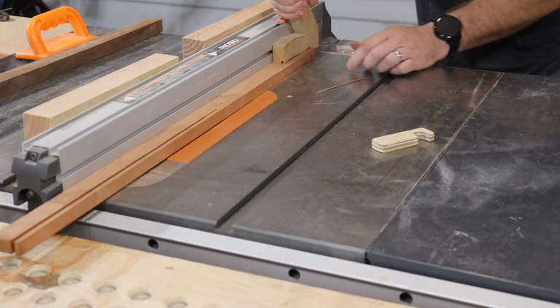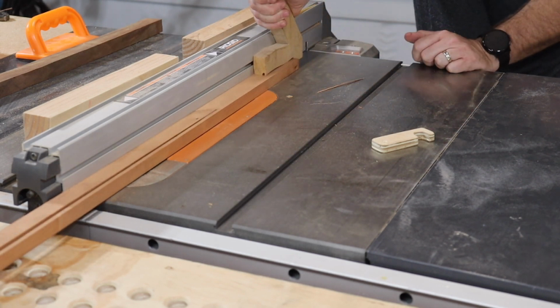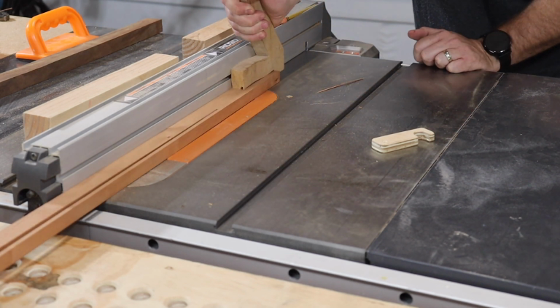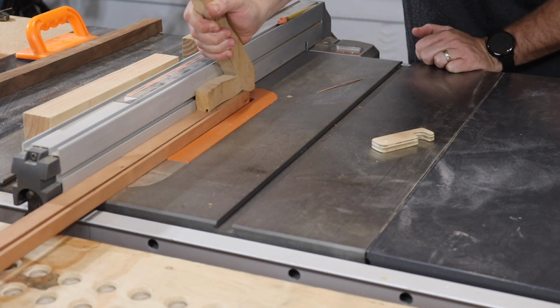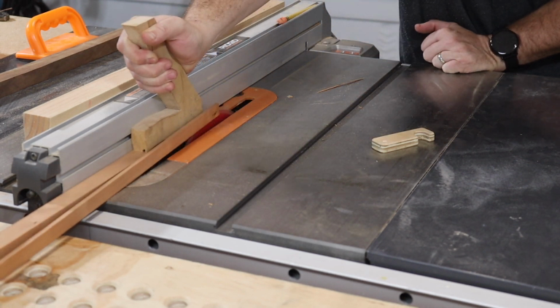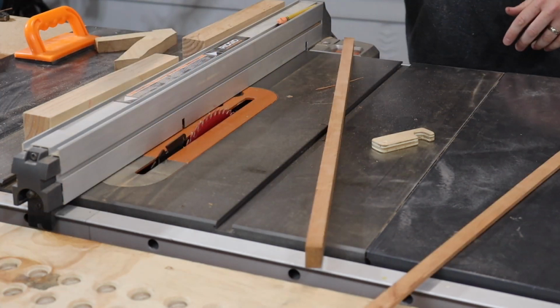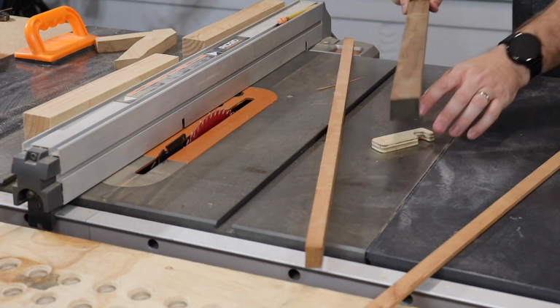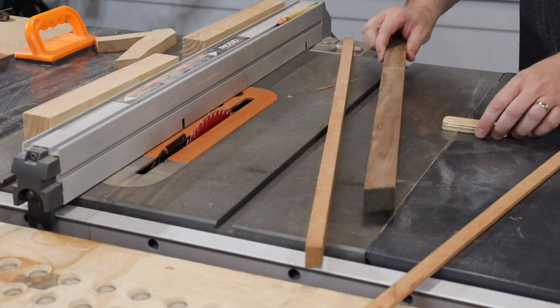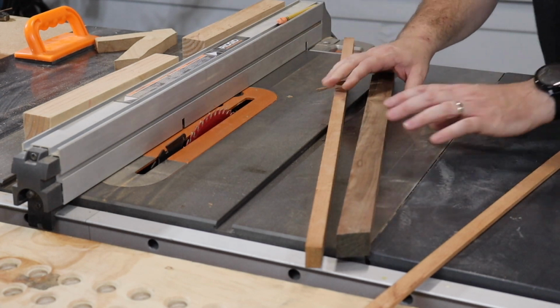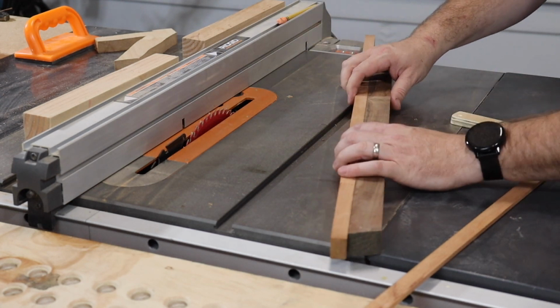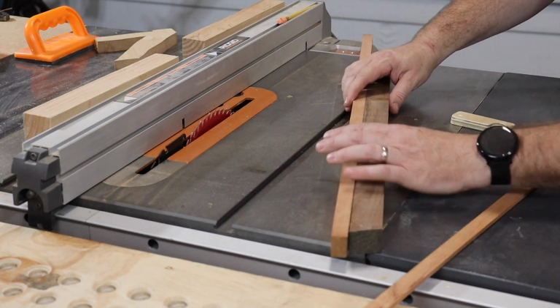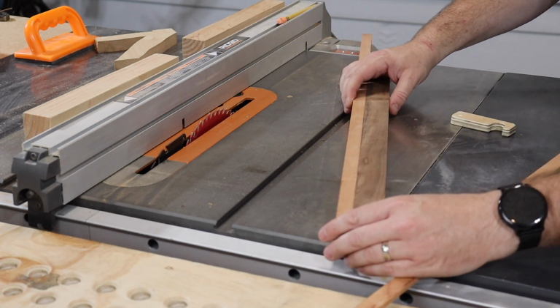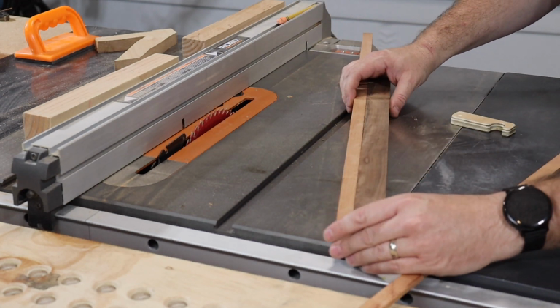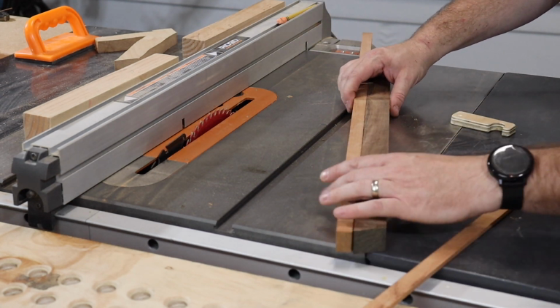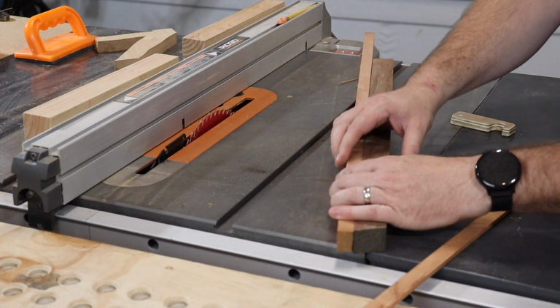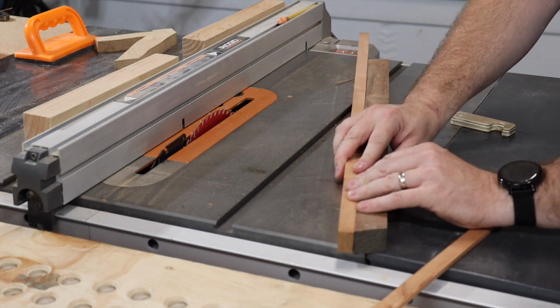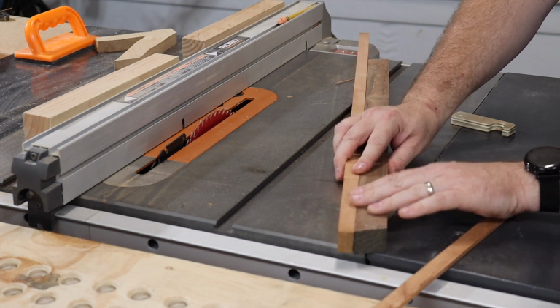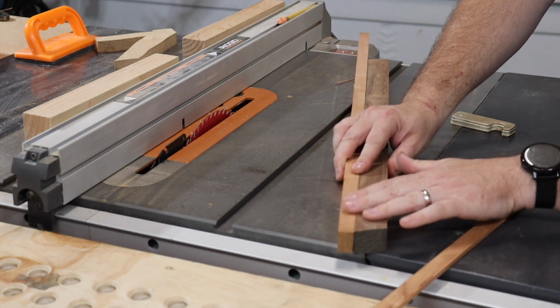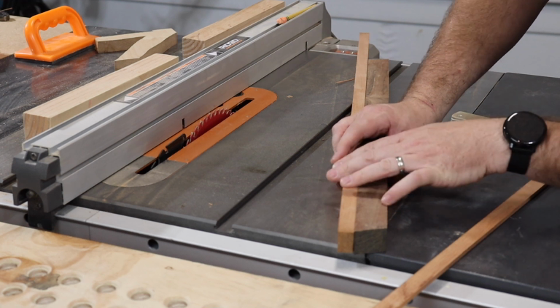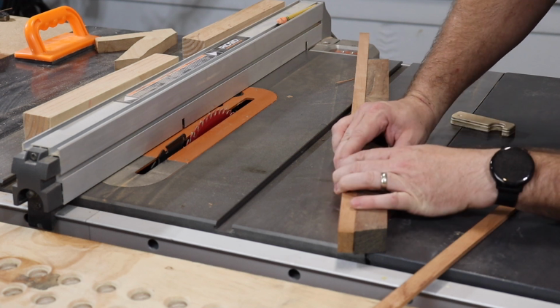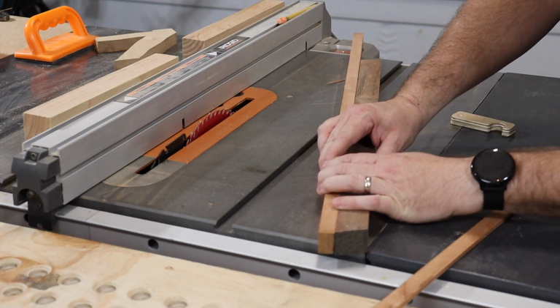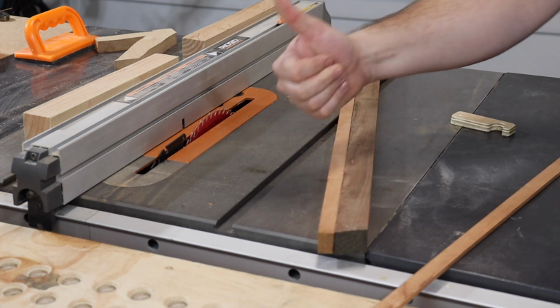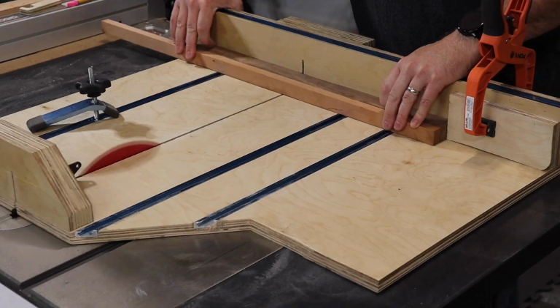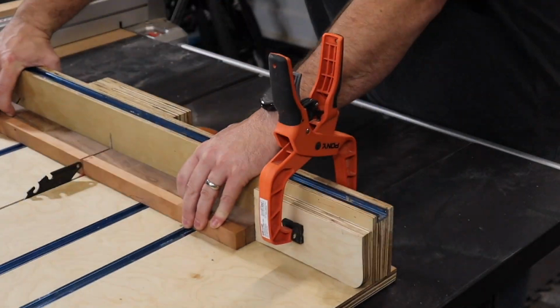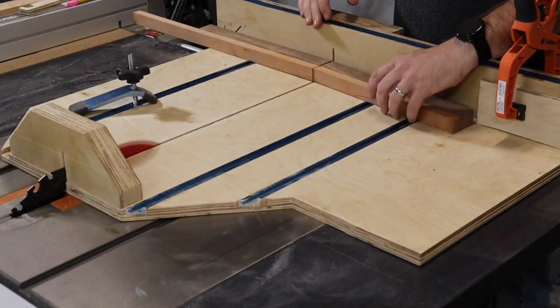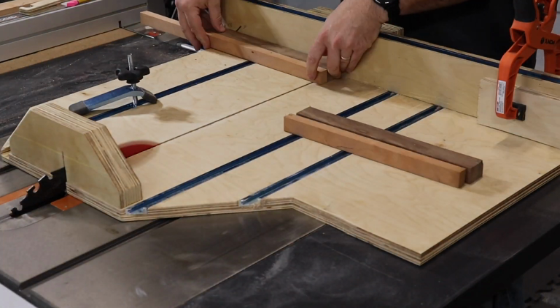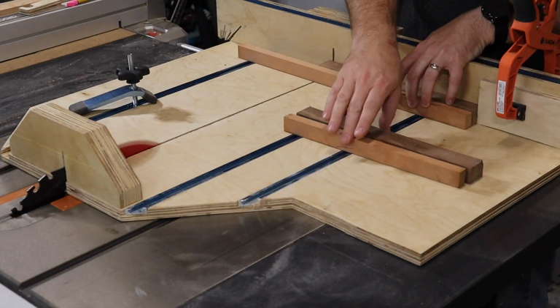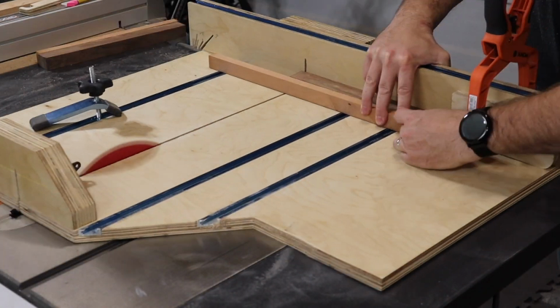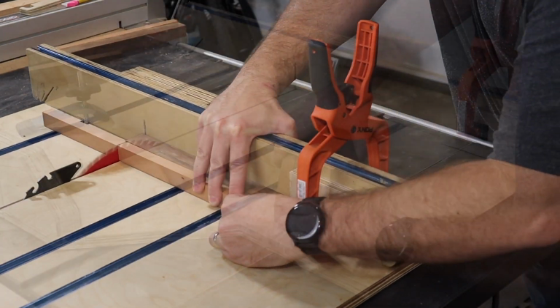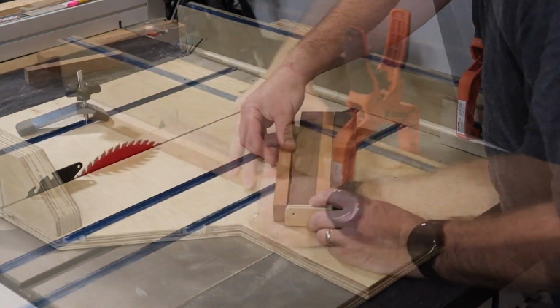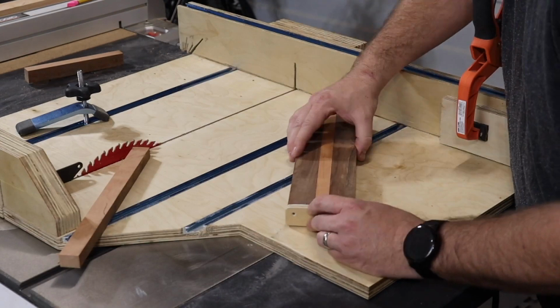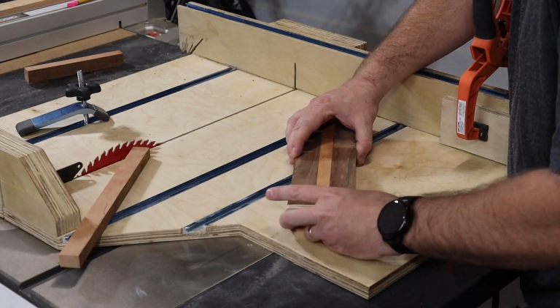I started by trimming down these strips of hardwood to 1 inch thick. Next, I cut down these 1-inch thick strips to 12 inches long on the crosscut sled.